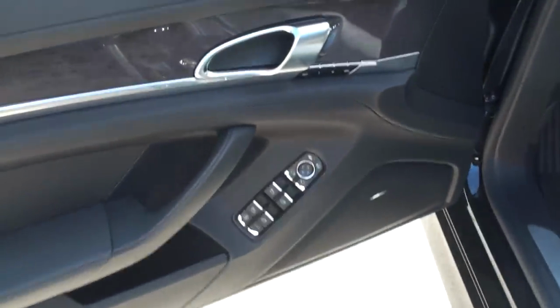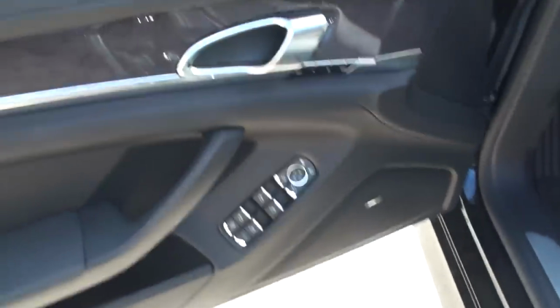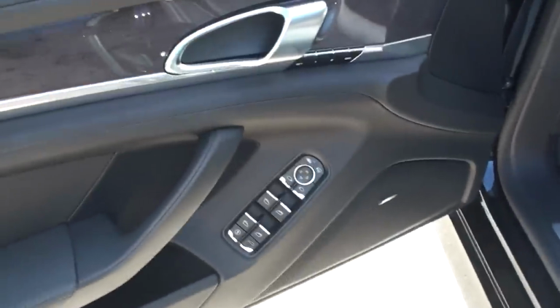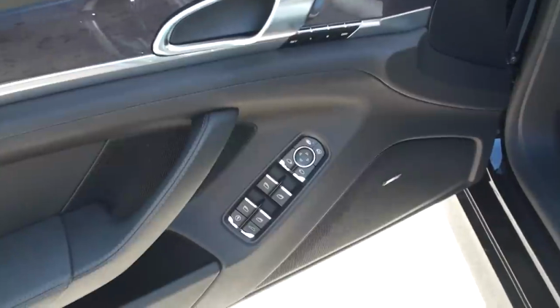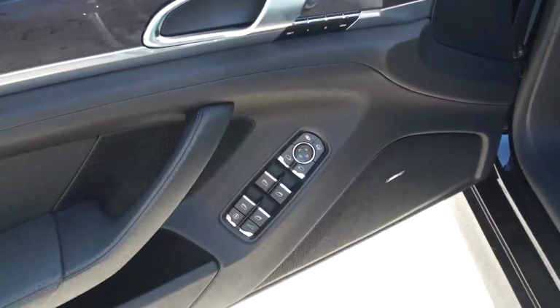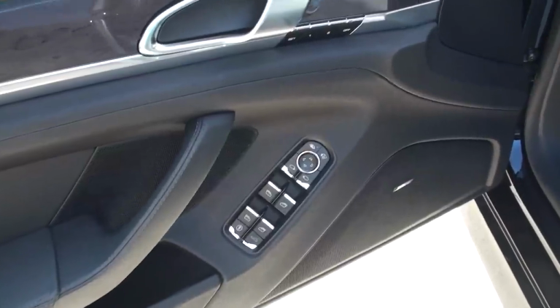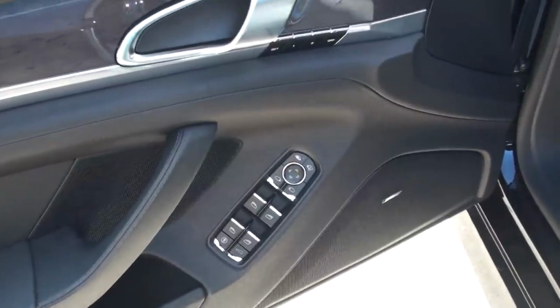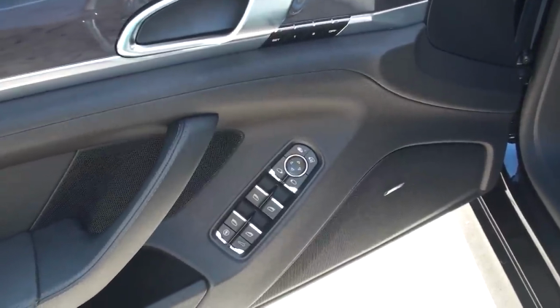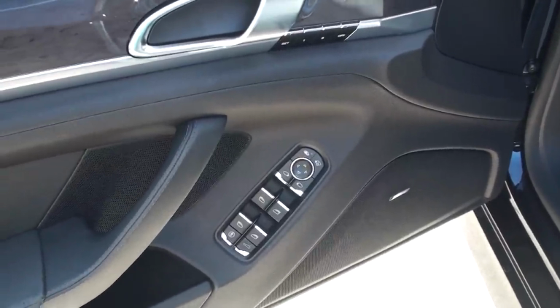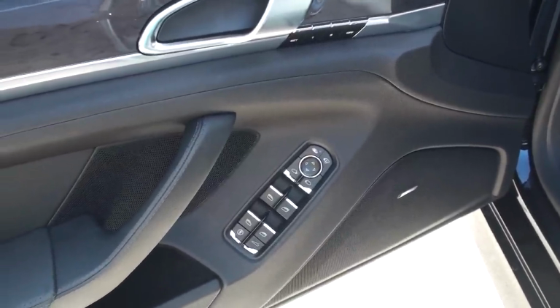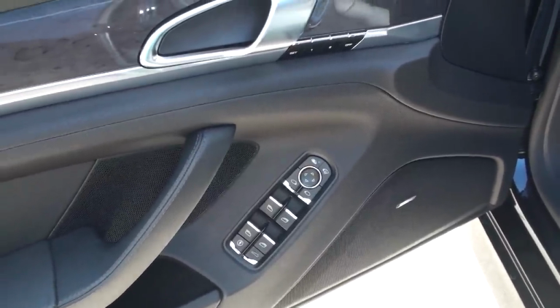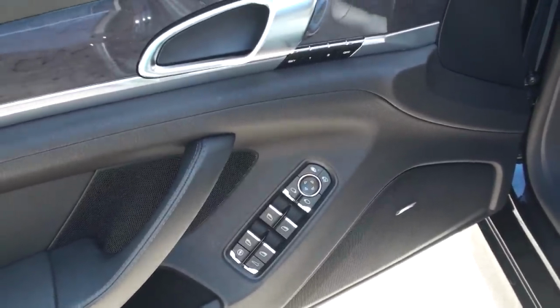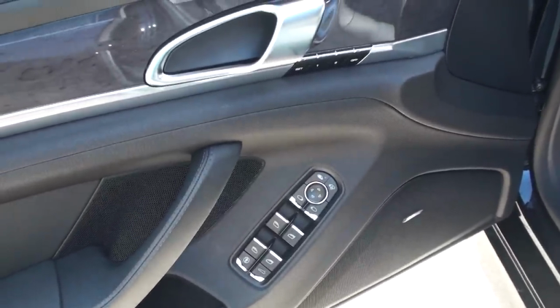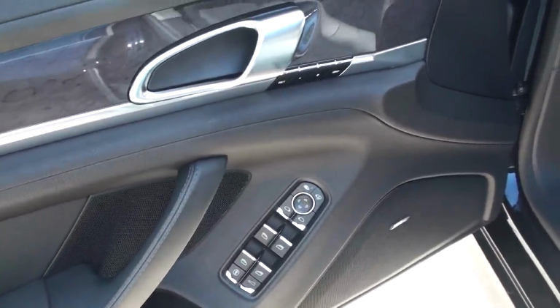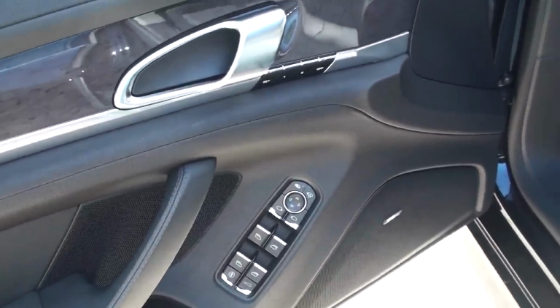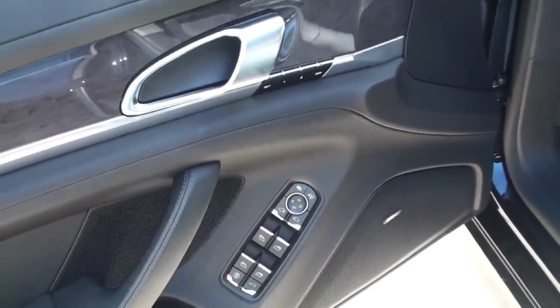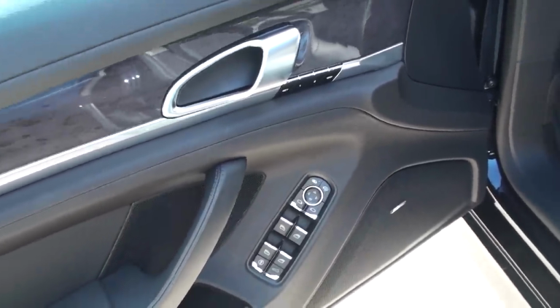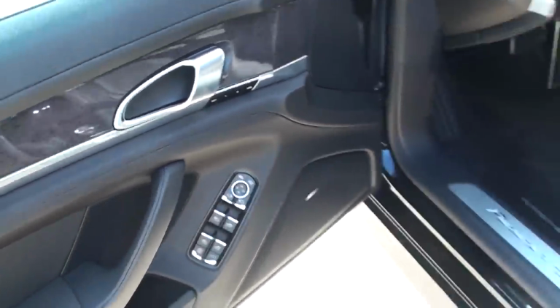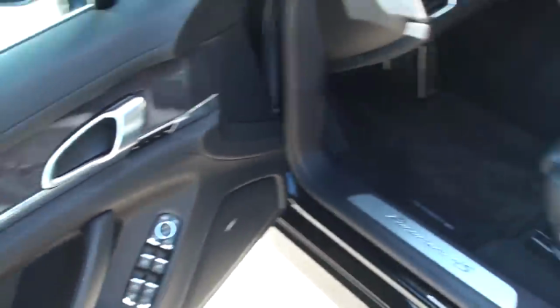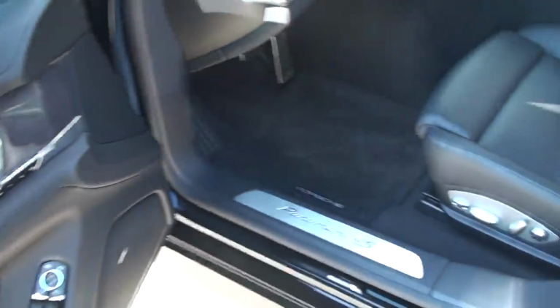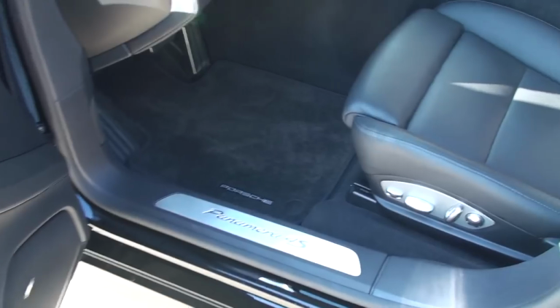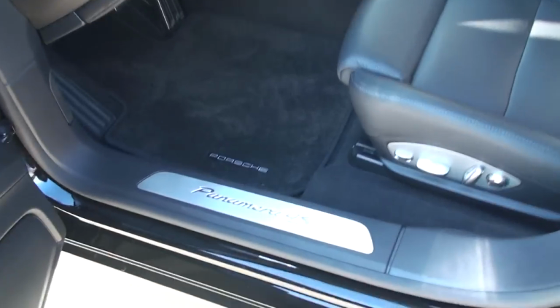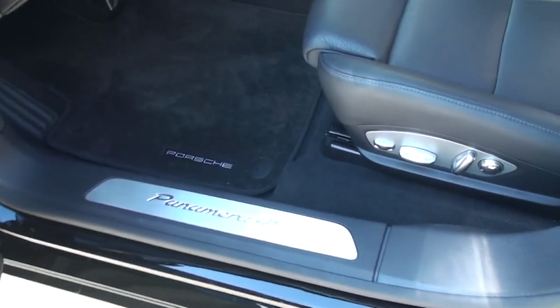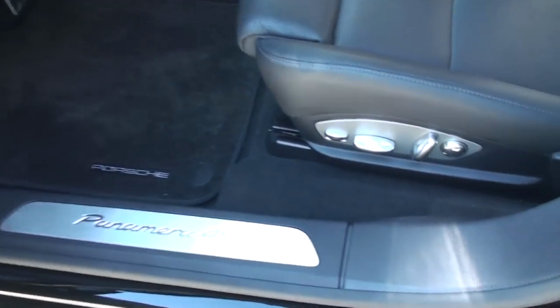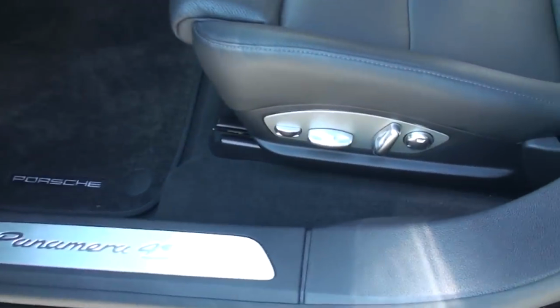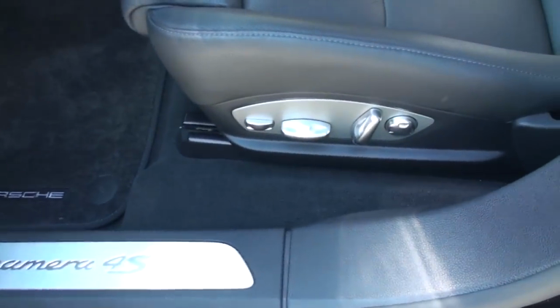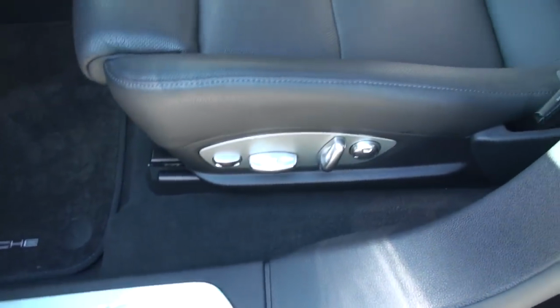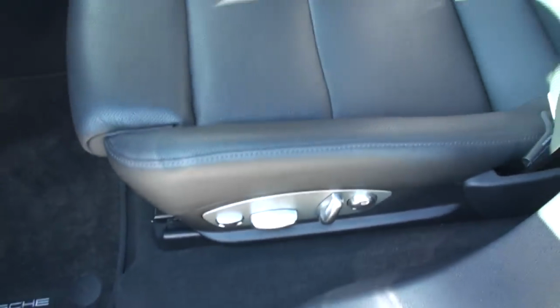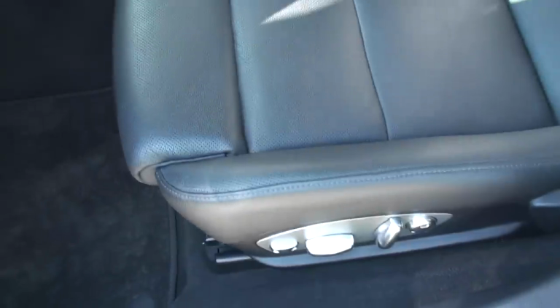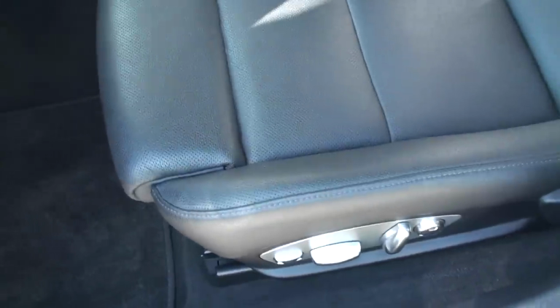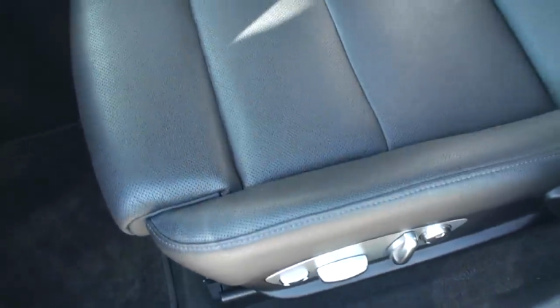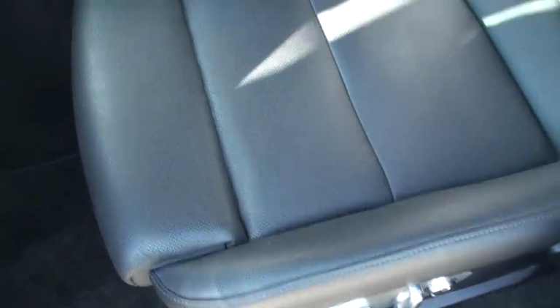Obviously you're going to have your power windows, locks, mirrors, and power folding mirrors. It's got the blind spot detector, power rear hatch, and a 14-way power seat.